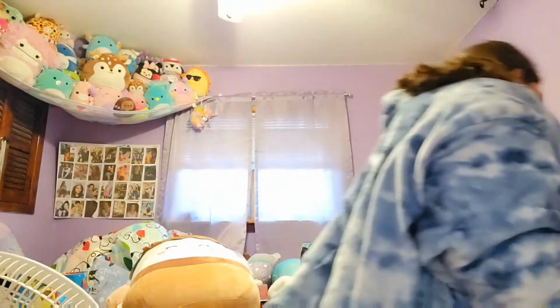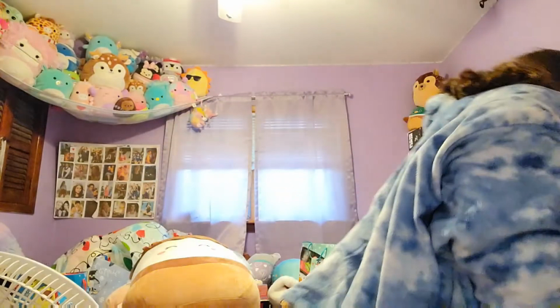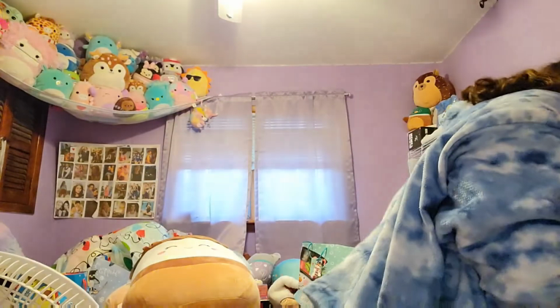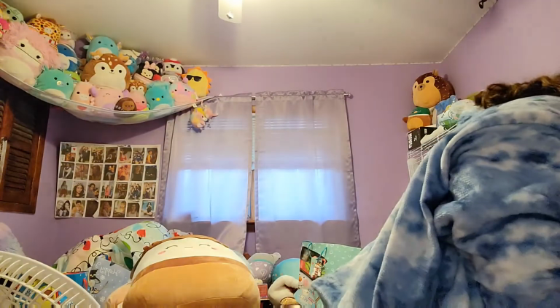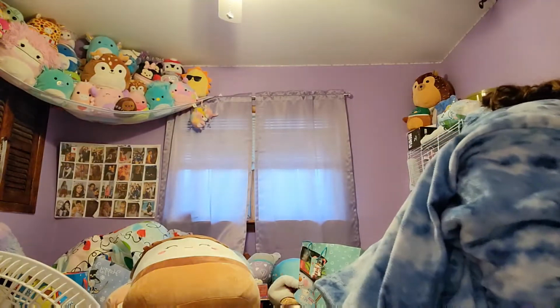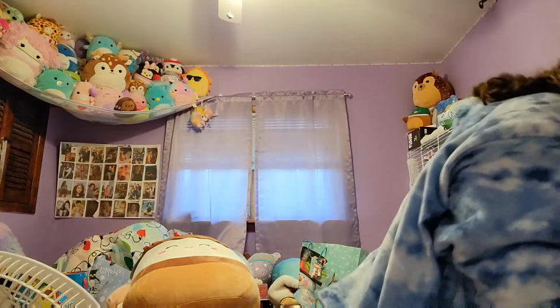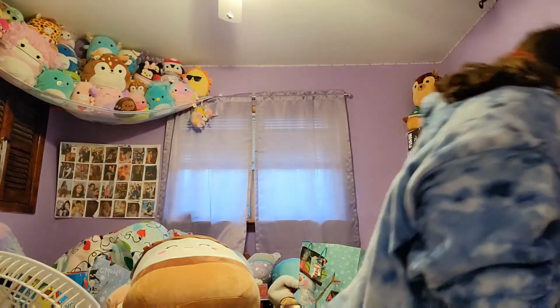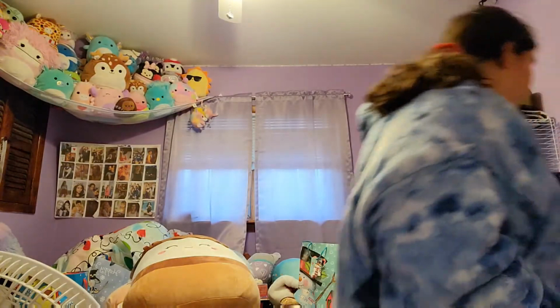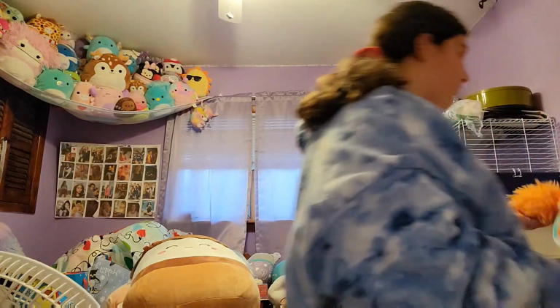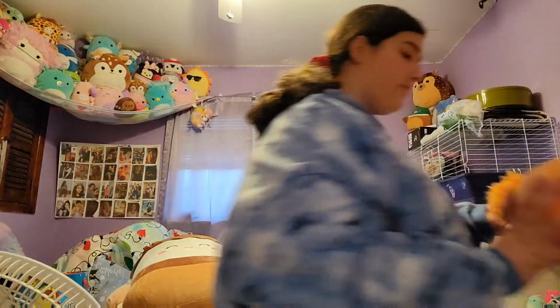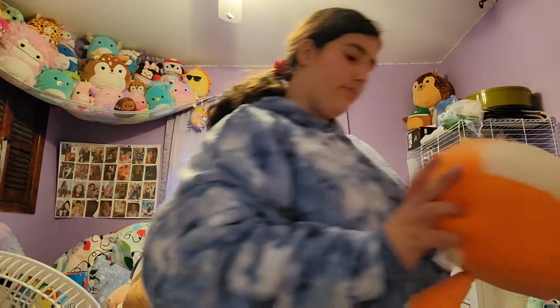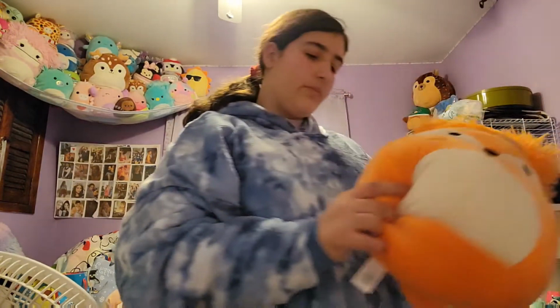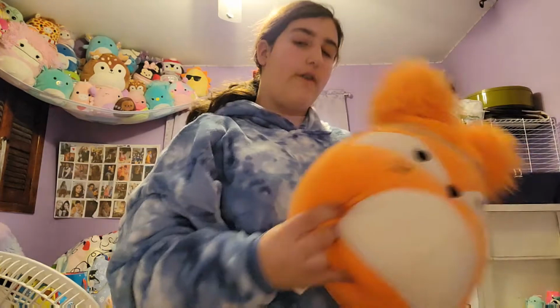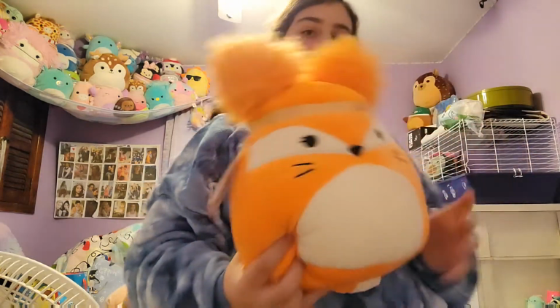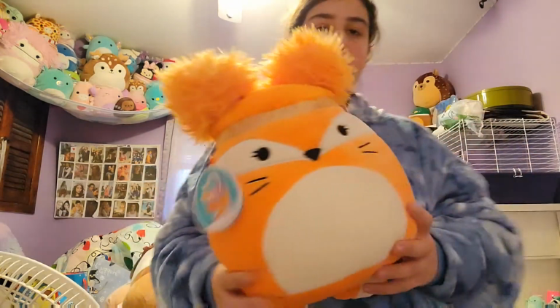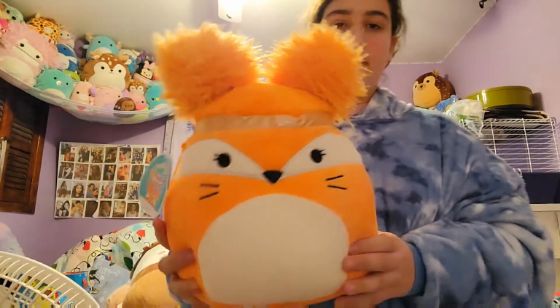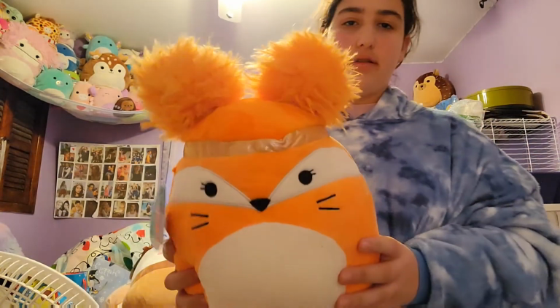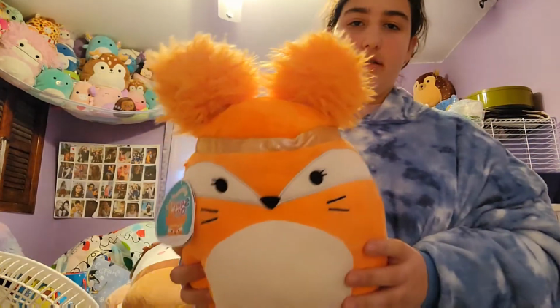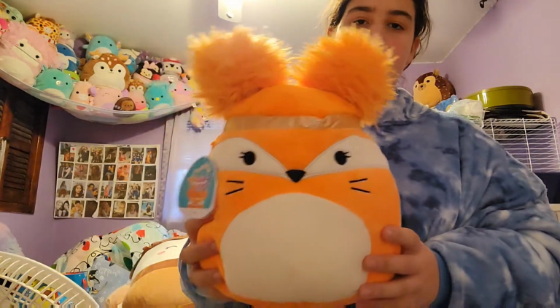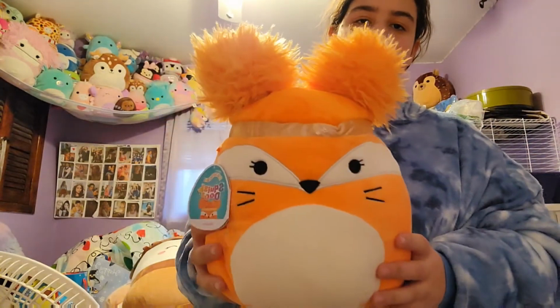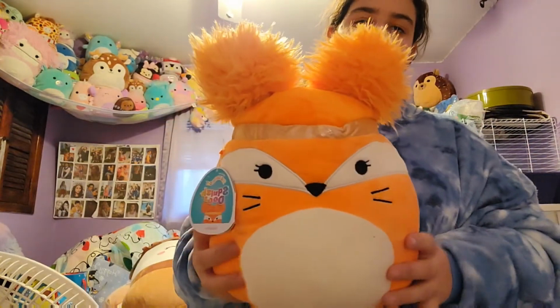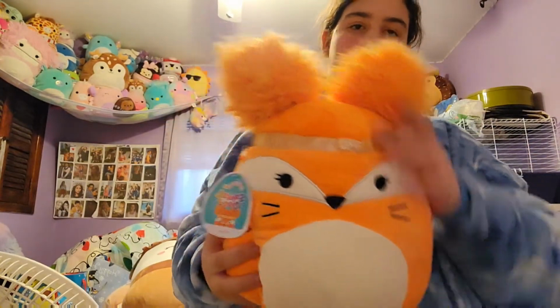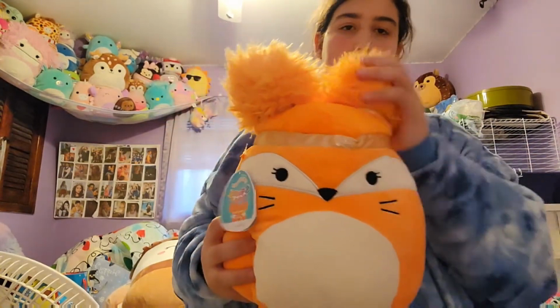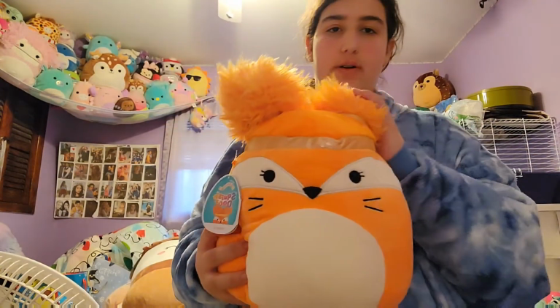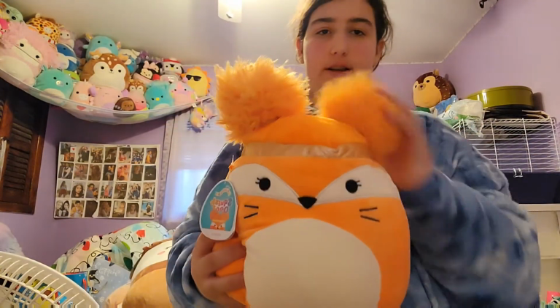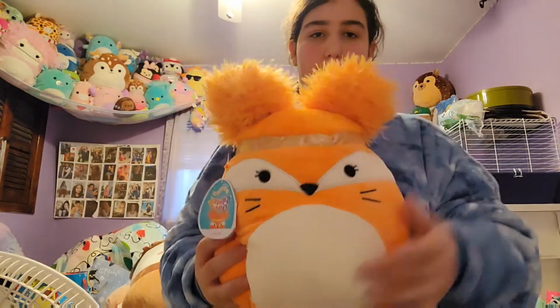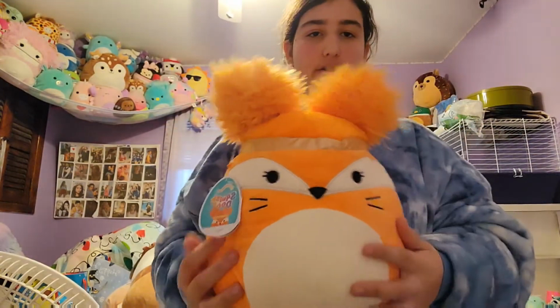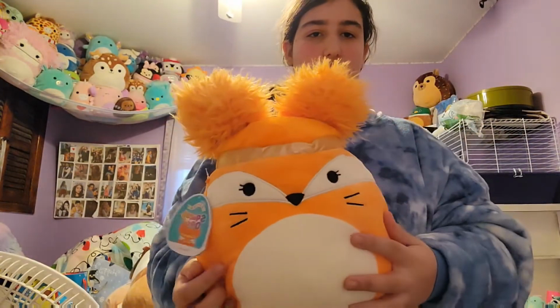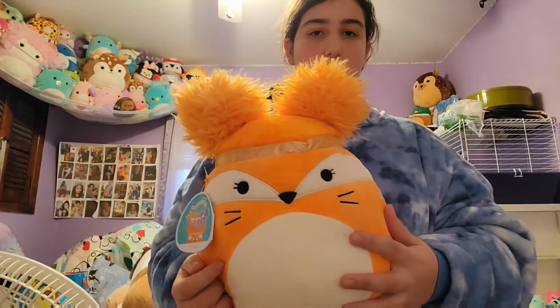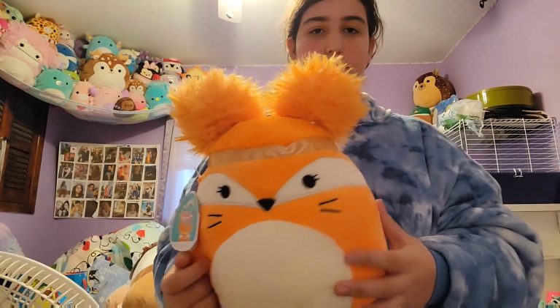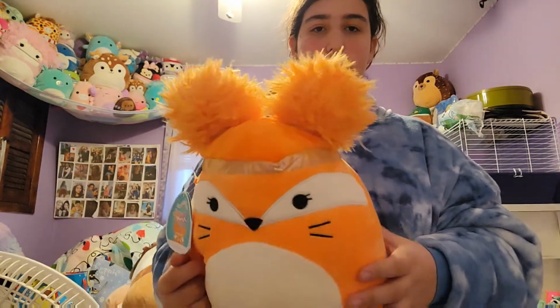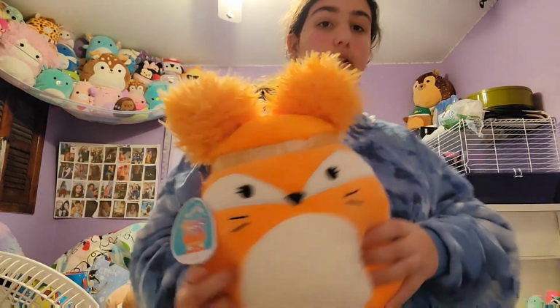Now we have another squish-do — a fox! It has fluffy orange hair to match and I love it. It's so unique.